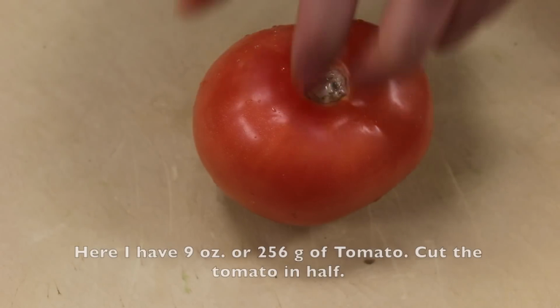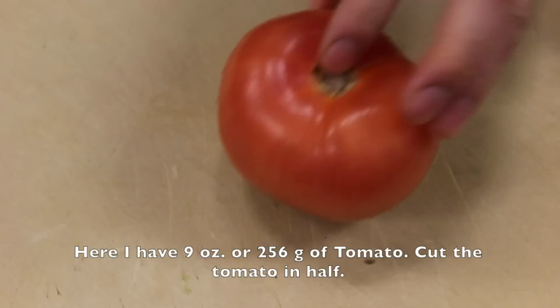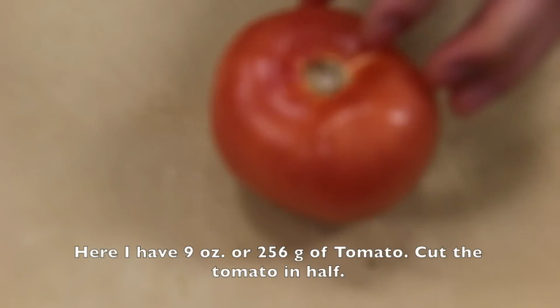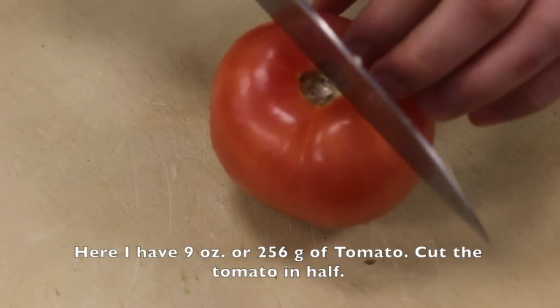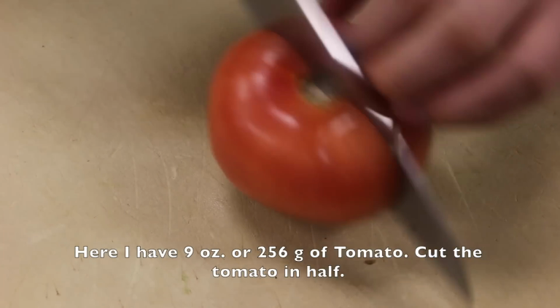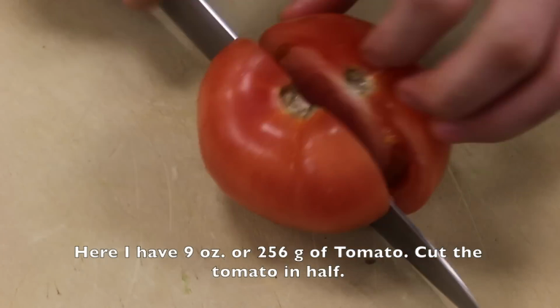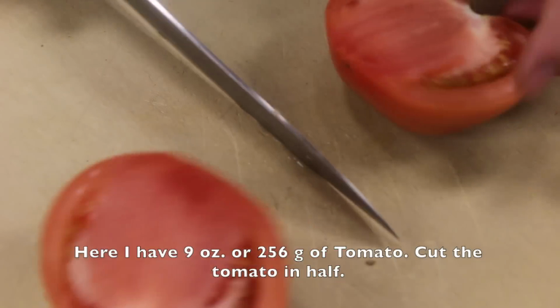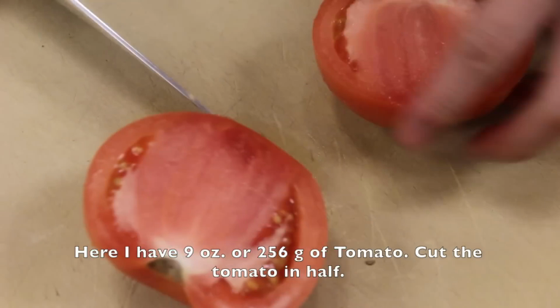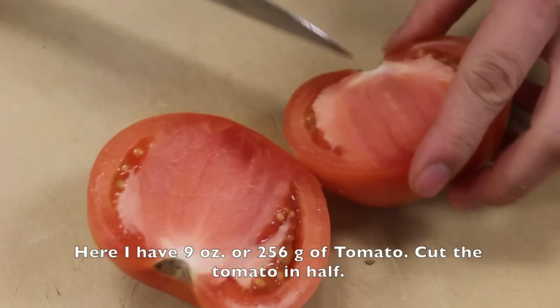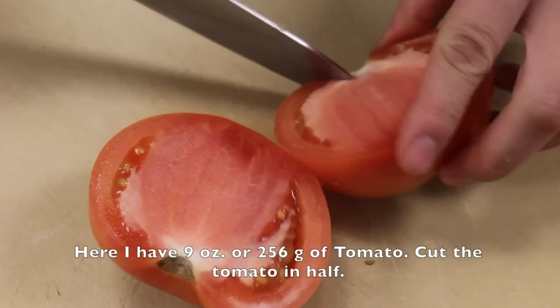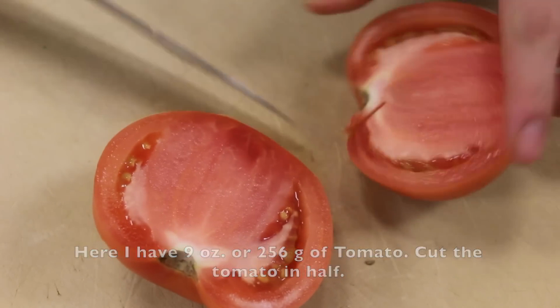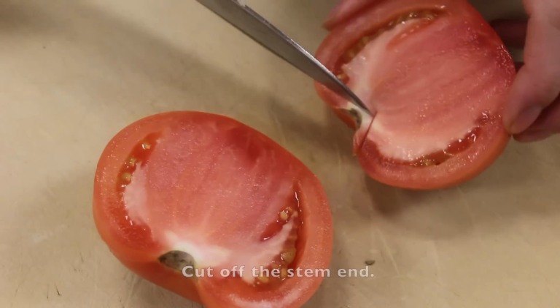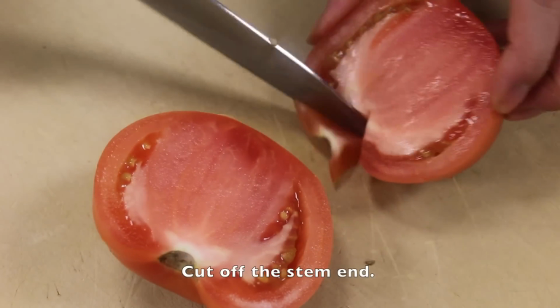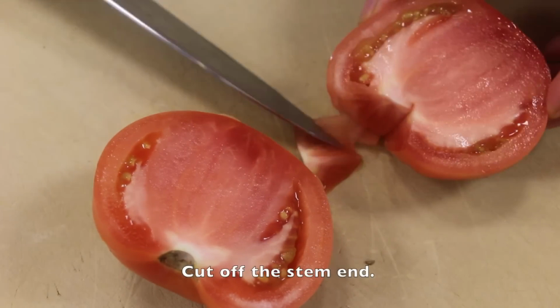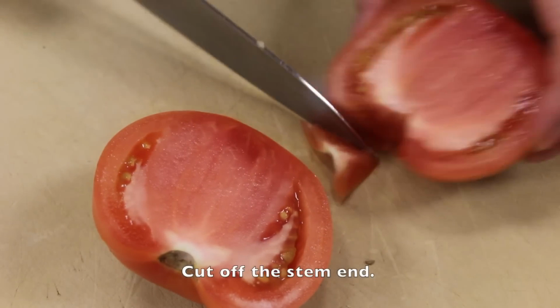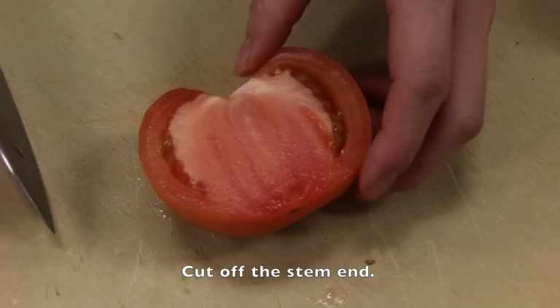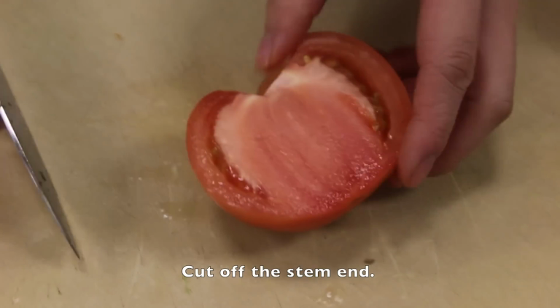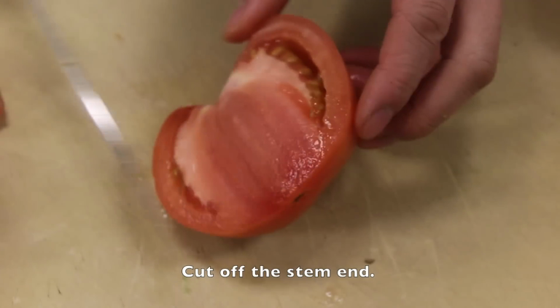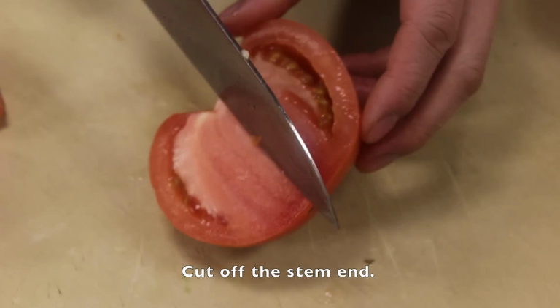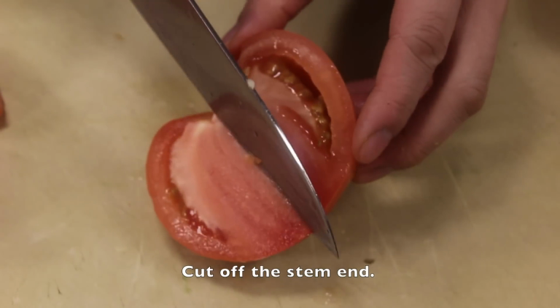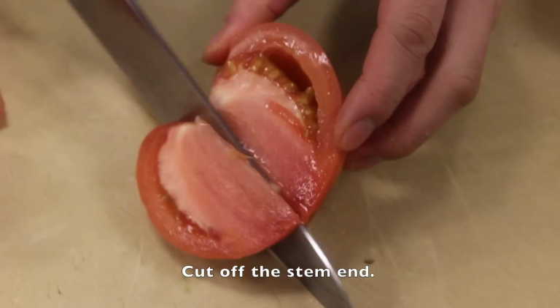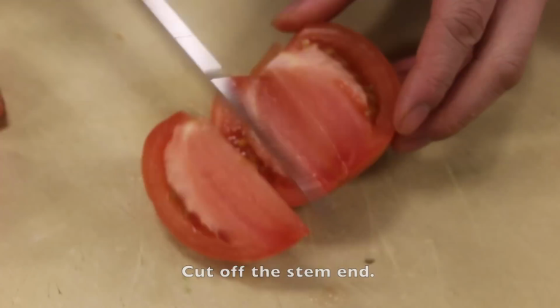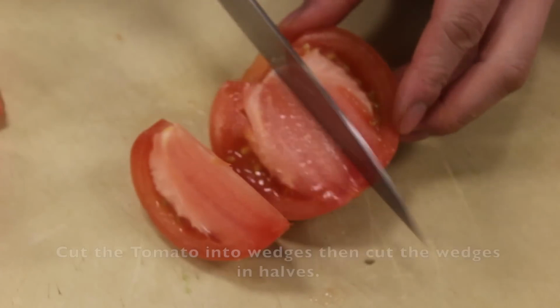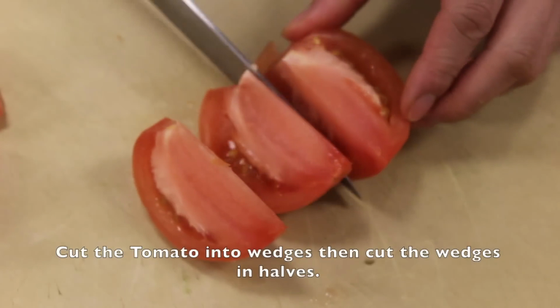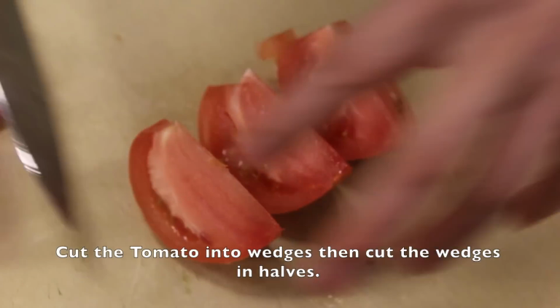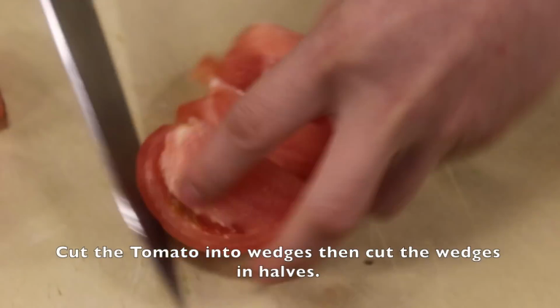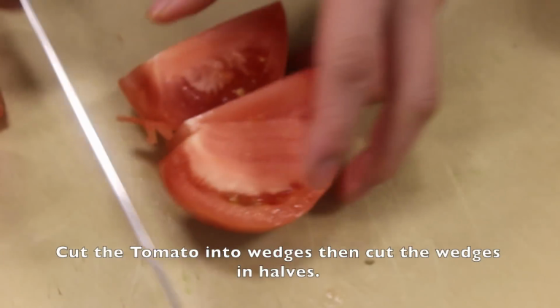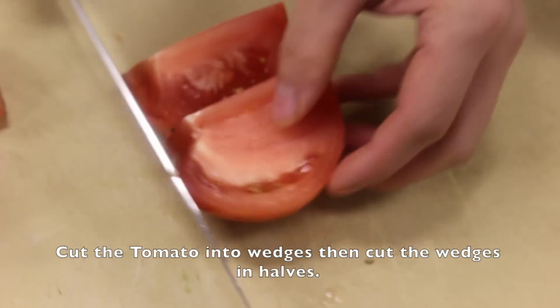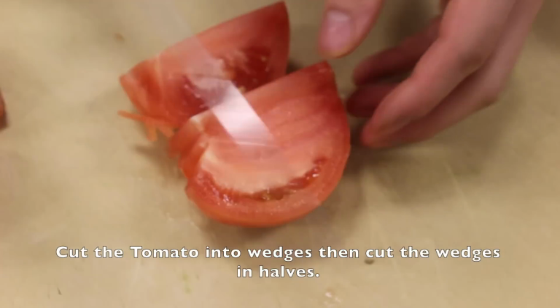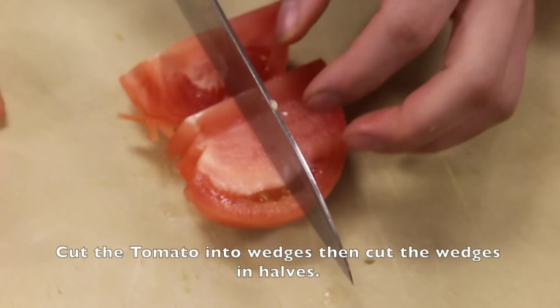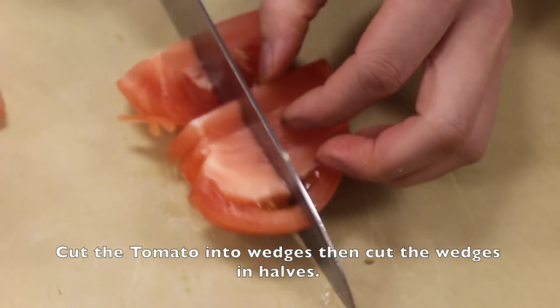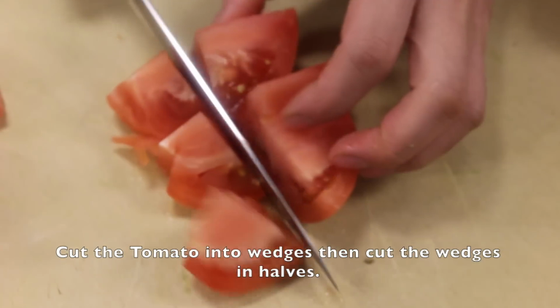Here I have 9 oz or 256 grams of tomato. Cut the tomato in half and cut off the stem end. Cut the tomato into wedges, then cut the wedges into halves.